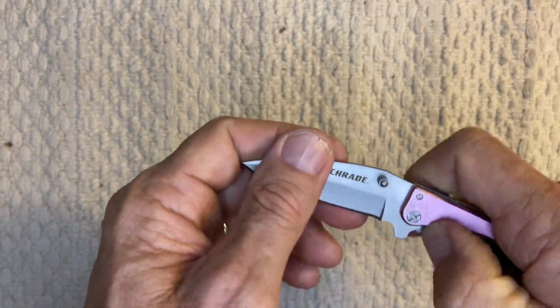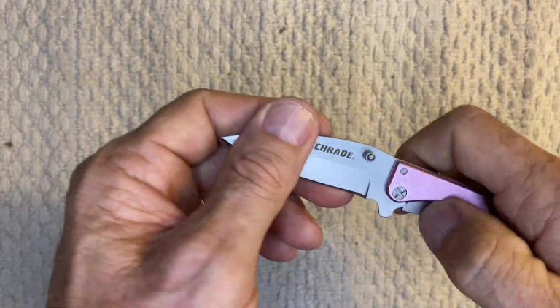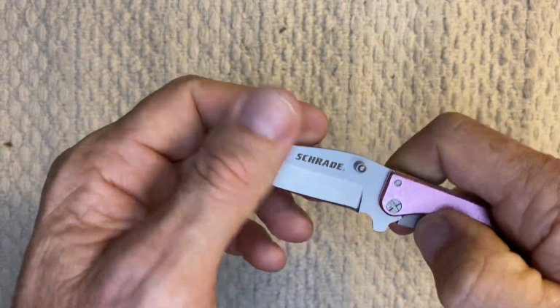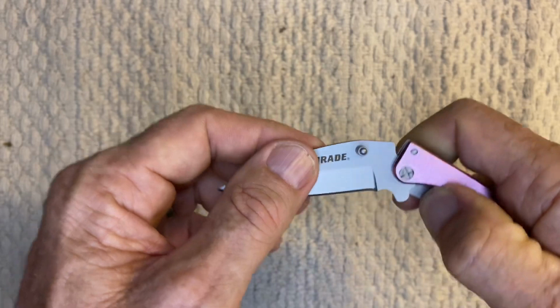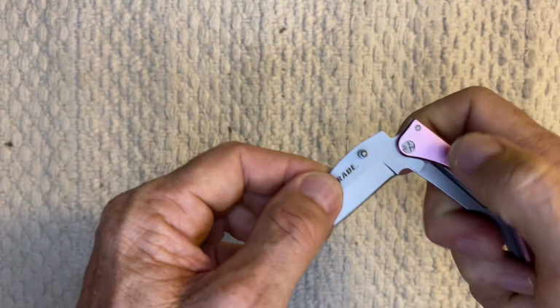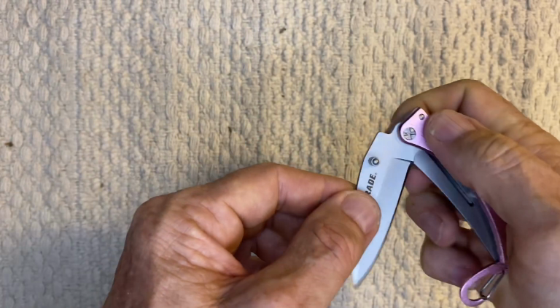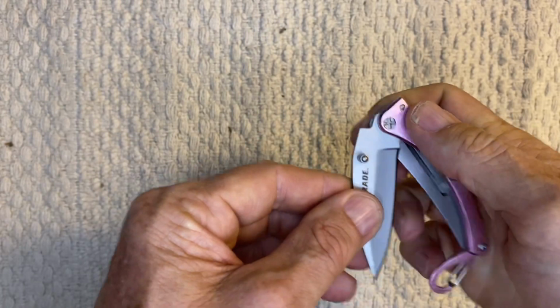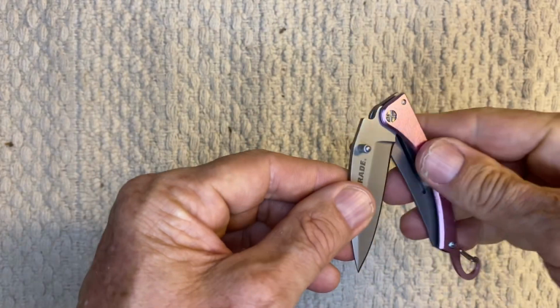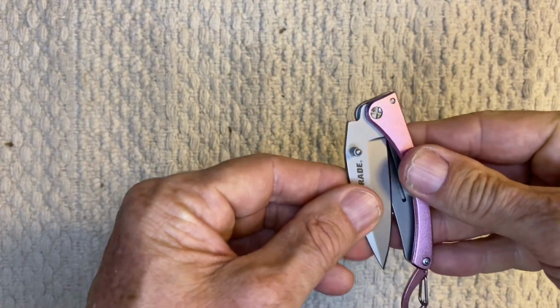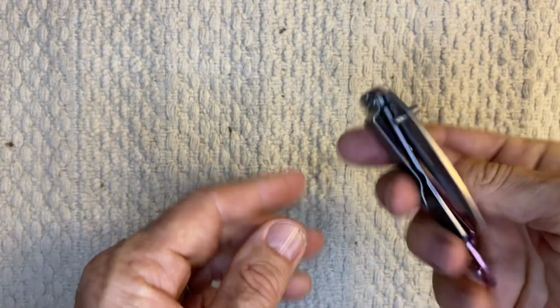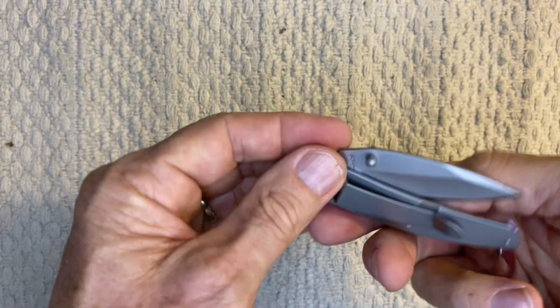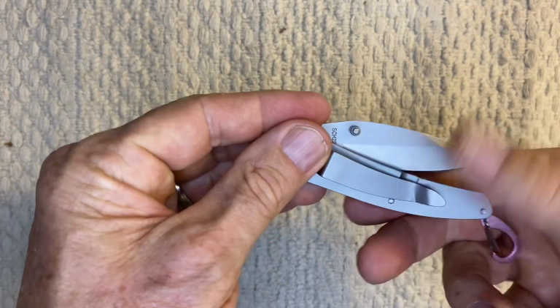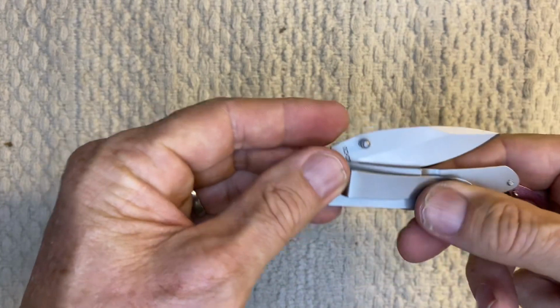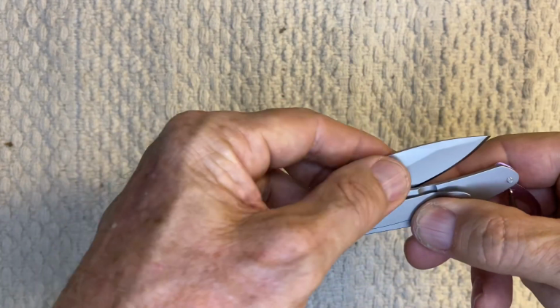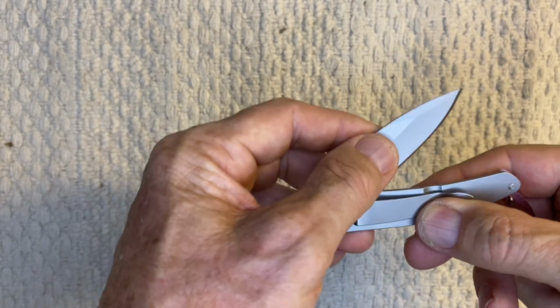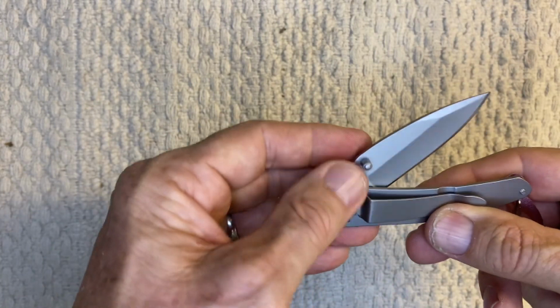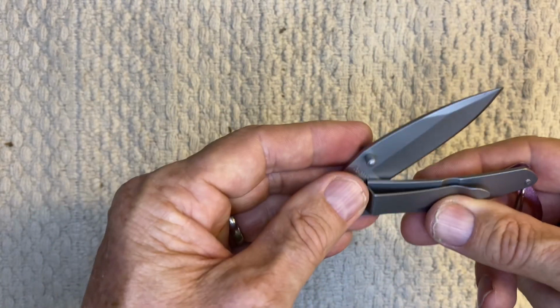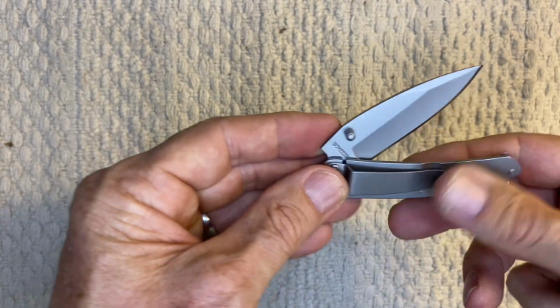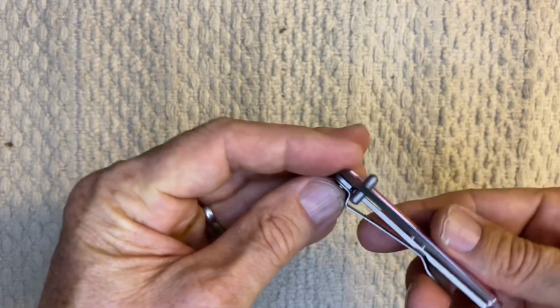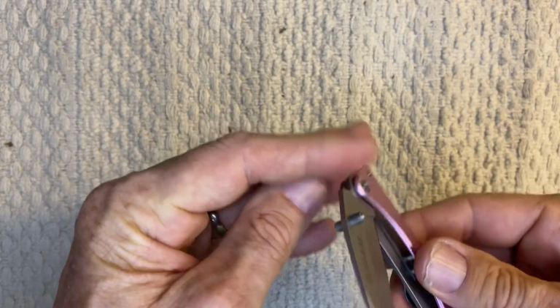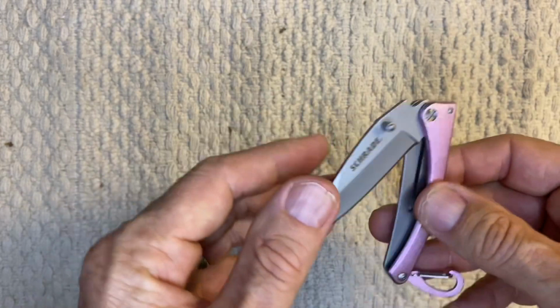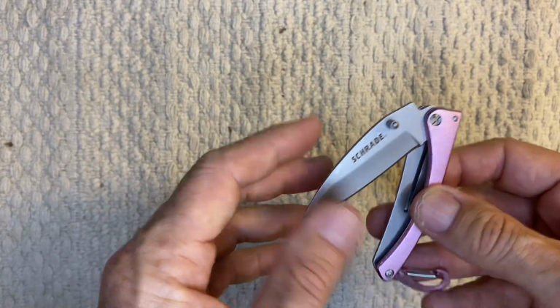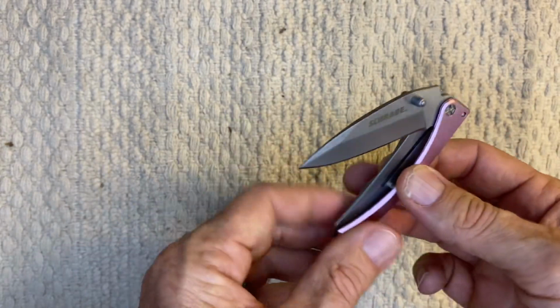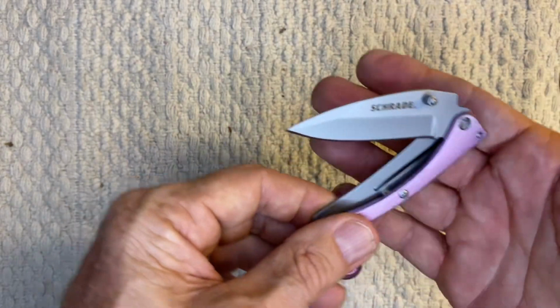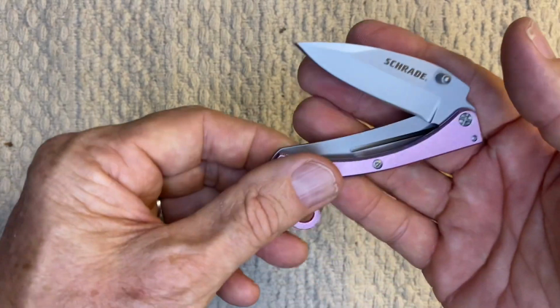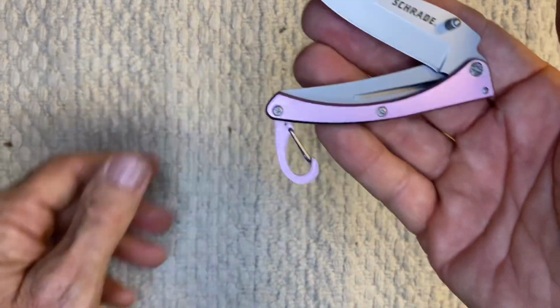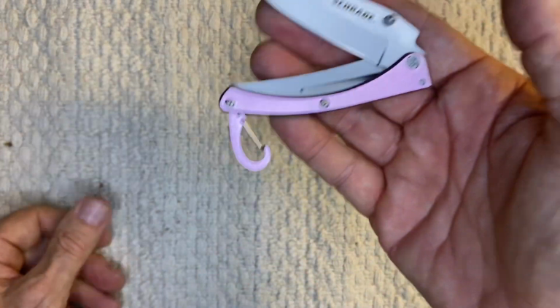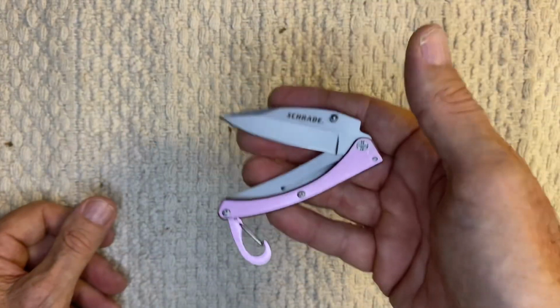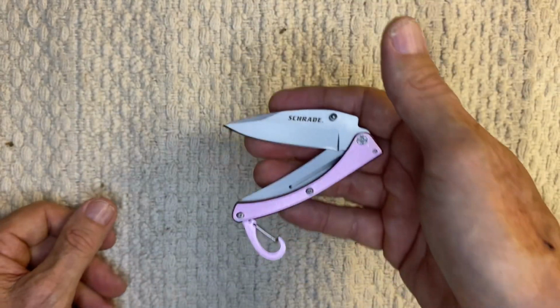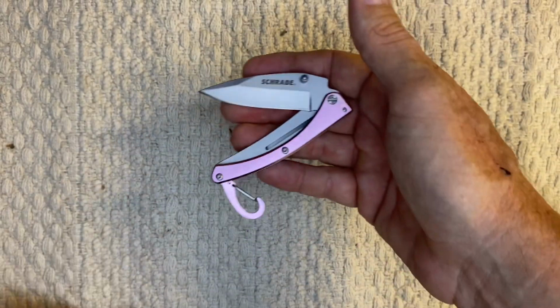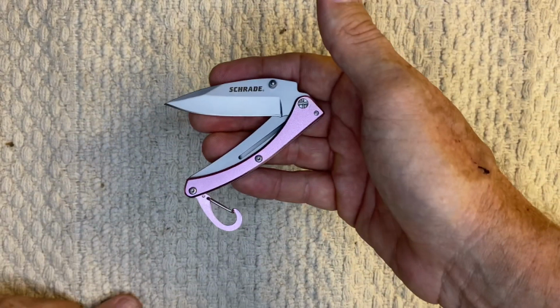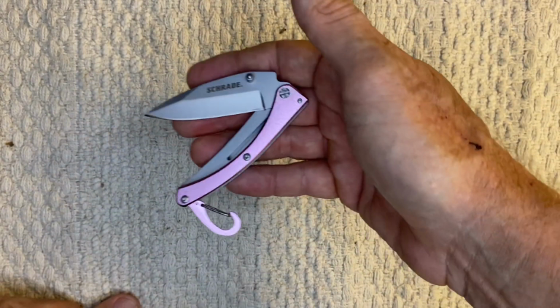I think this knife has been discontinued. I've had it for a few years. Got it off Amazon — I think I paid like 10 or 15 bucks for it. You may still be able to find it some places.